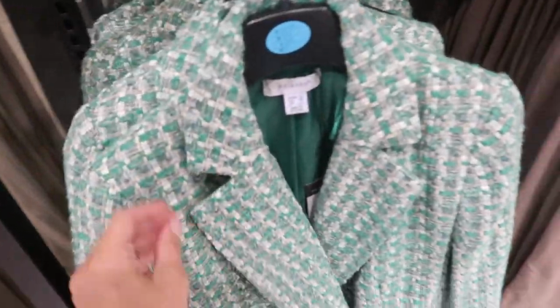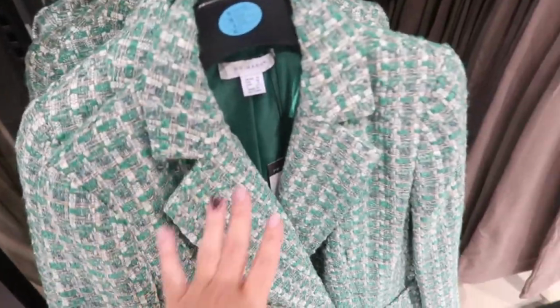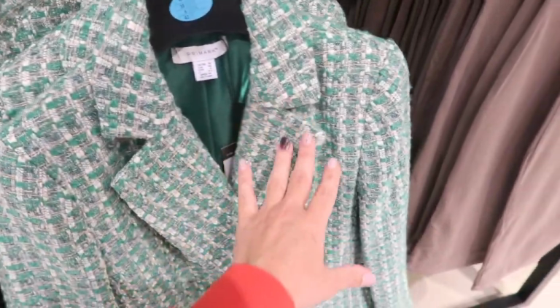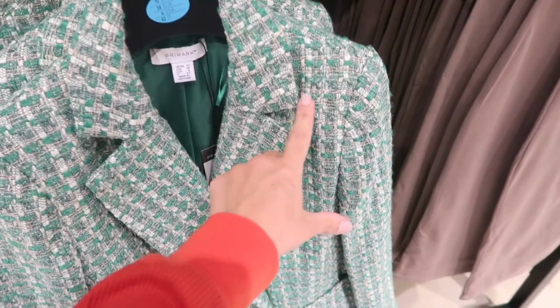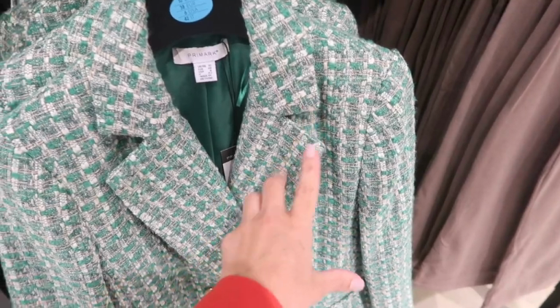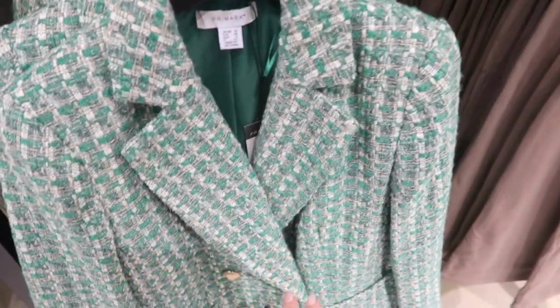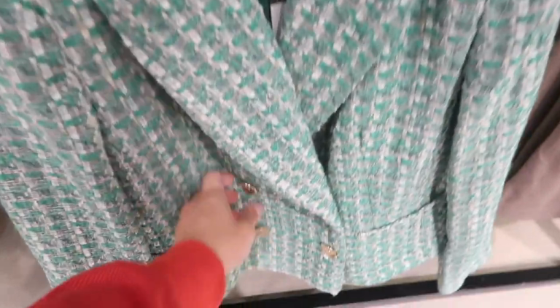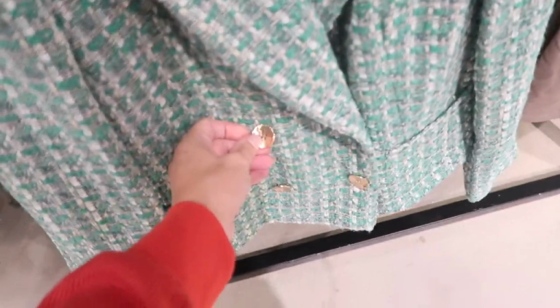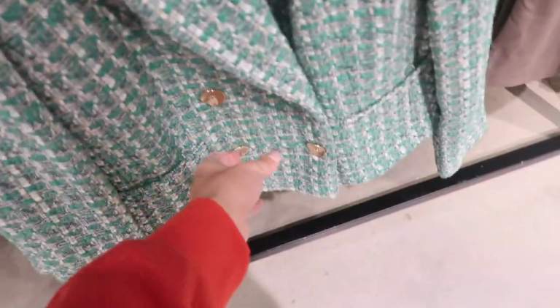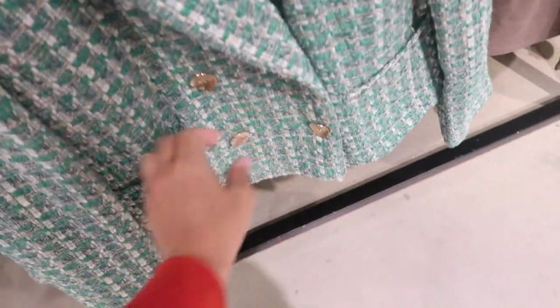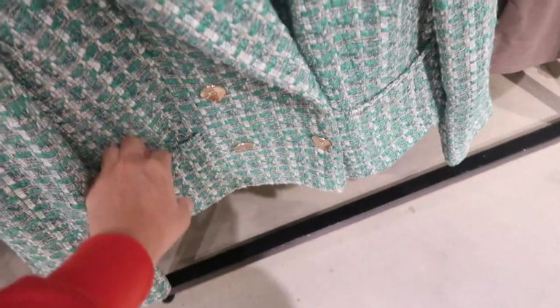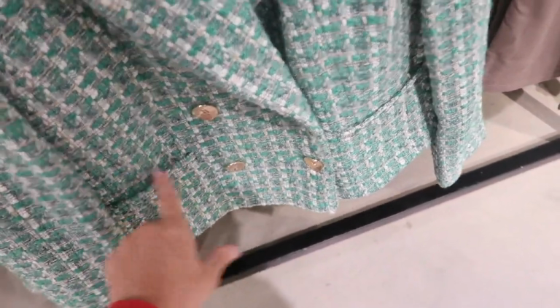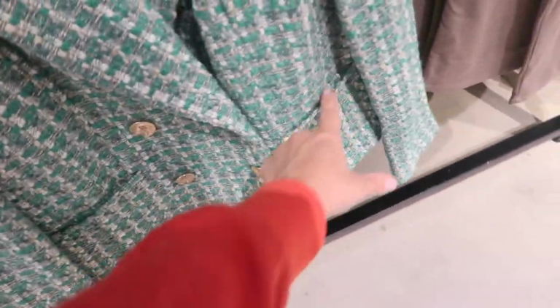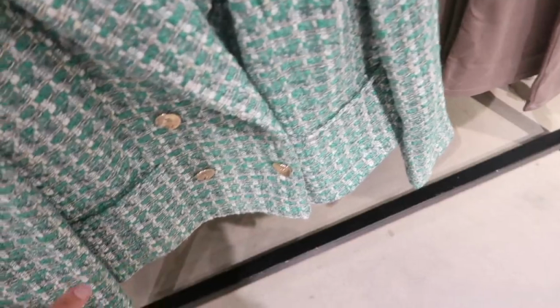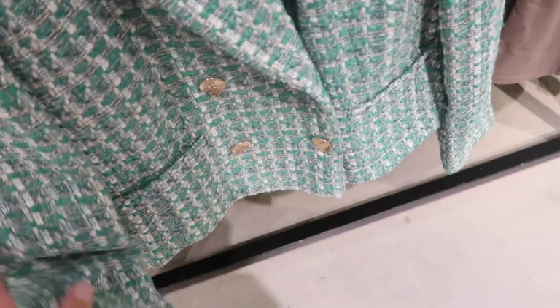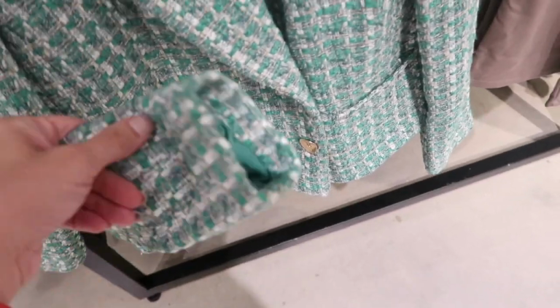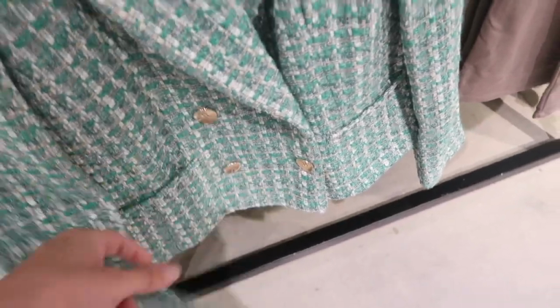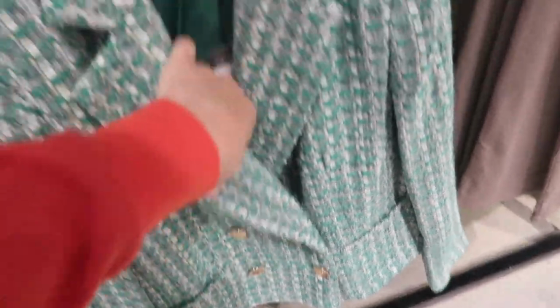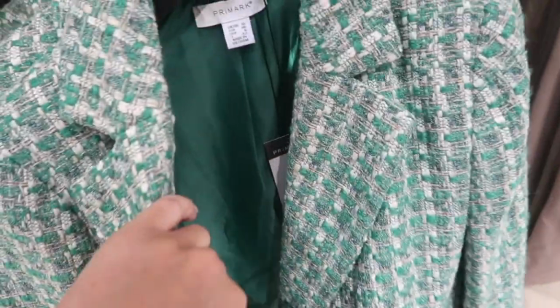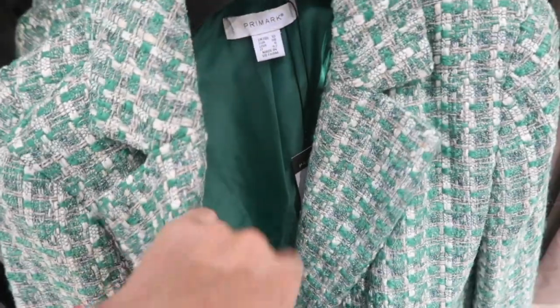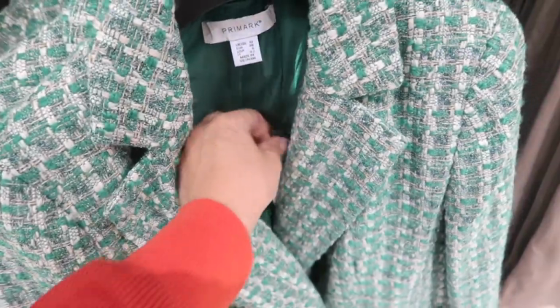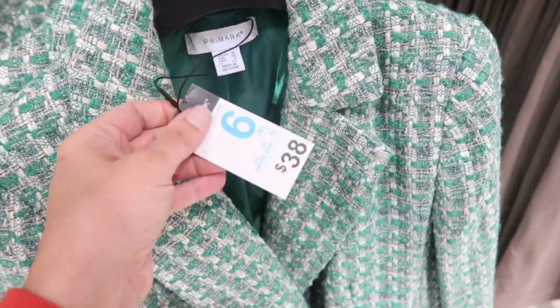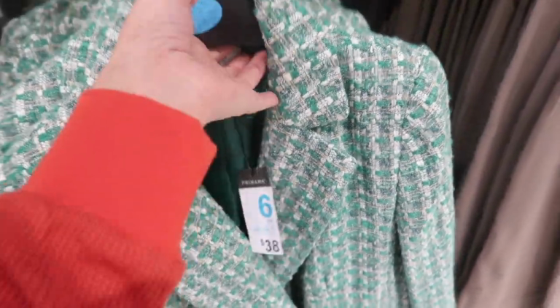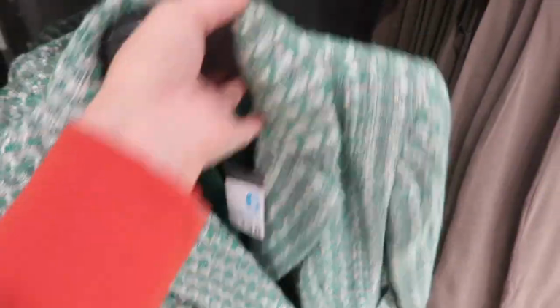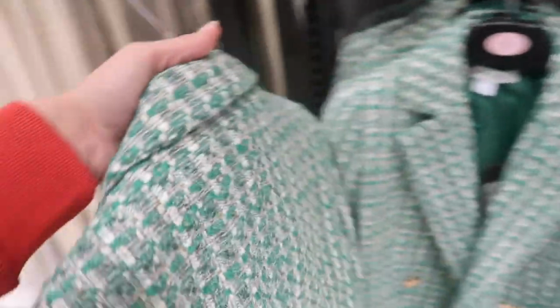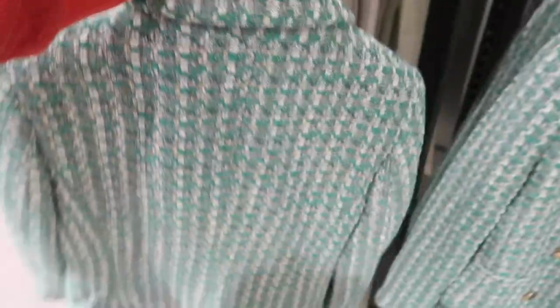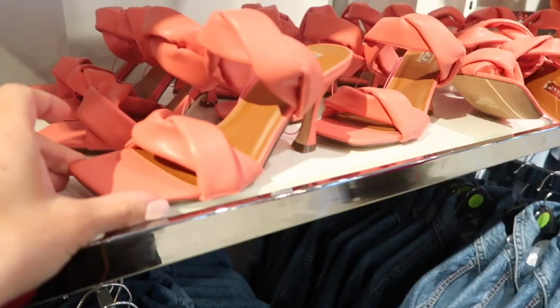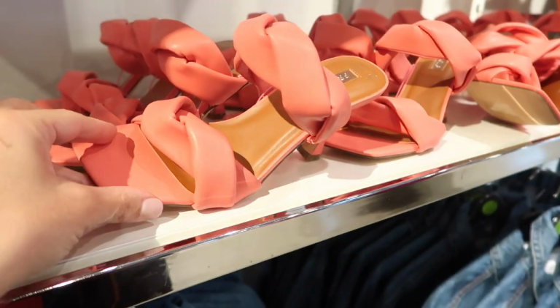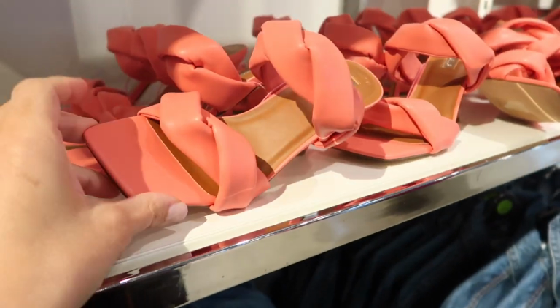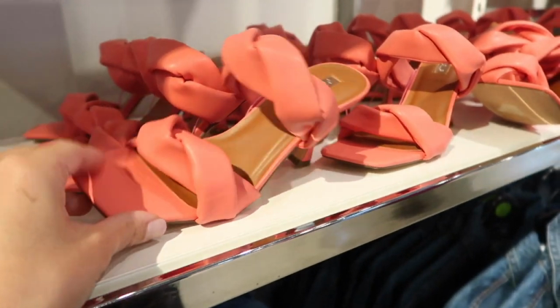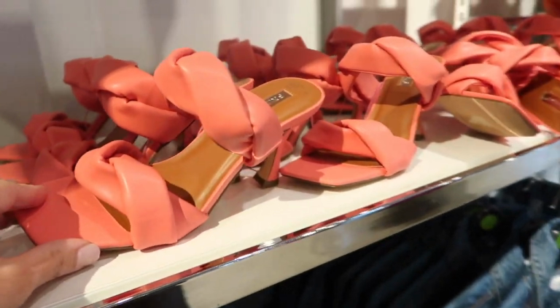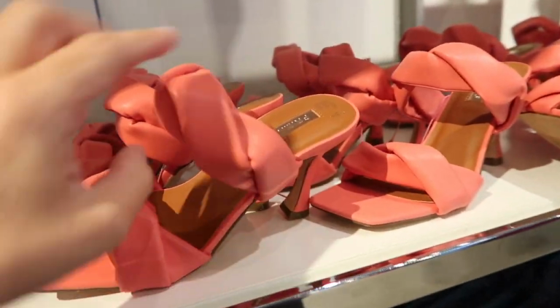Really cute little tweed blazer — this one has the smaller collar with the lapel, gold buttons, little faux pockets, and a relaxed wrist. It's completely lined on the inside and this one's thirty-eight dollars.